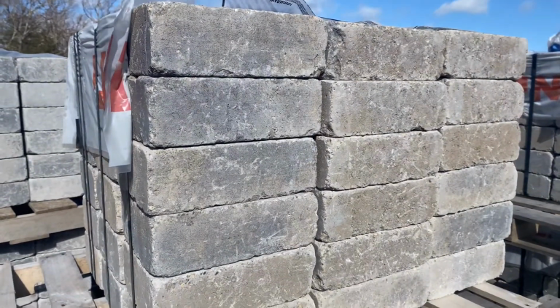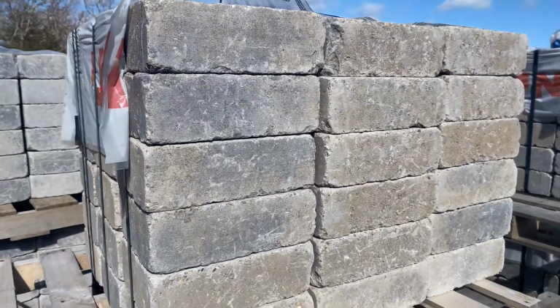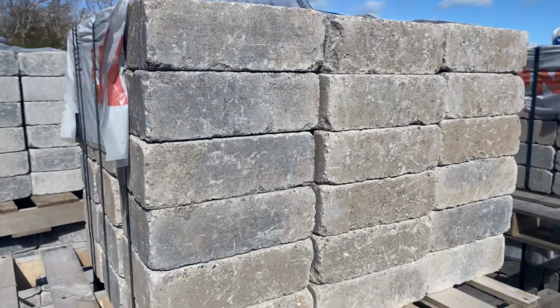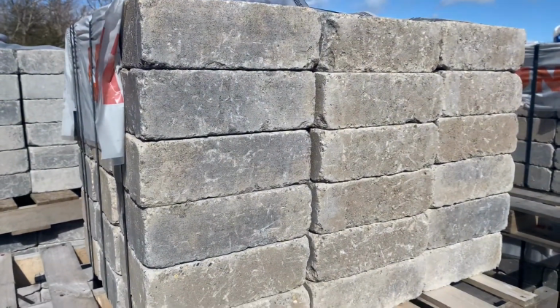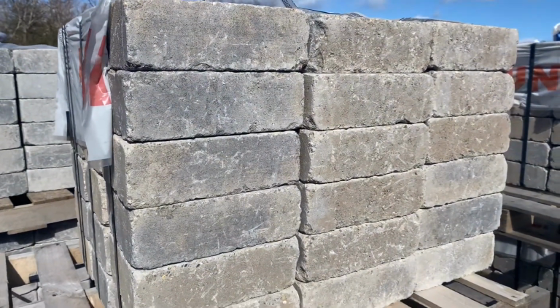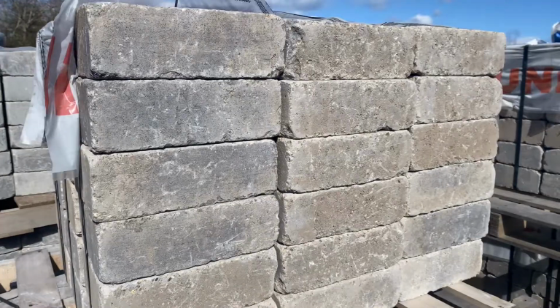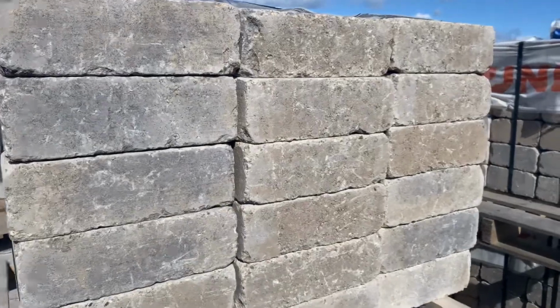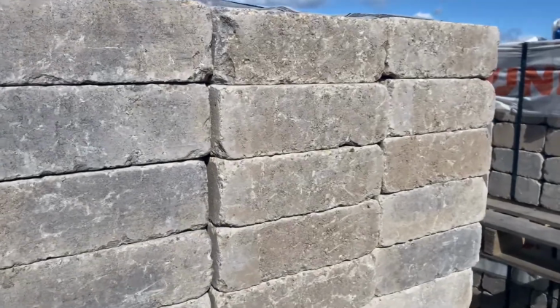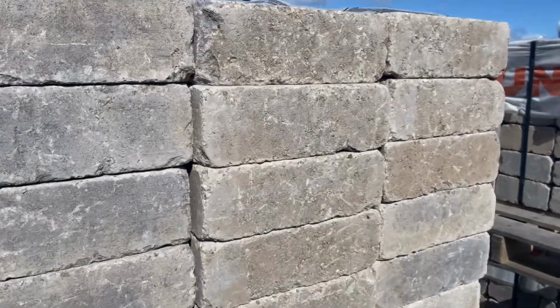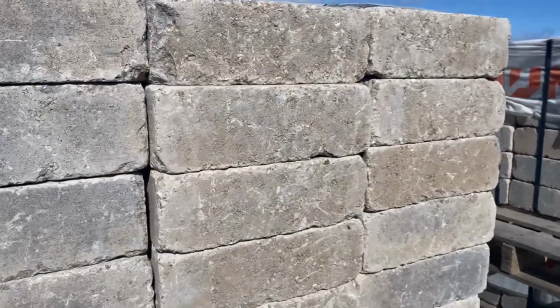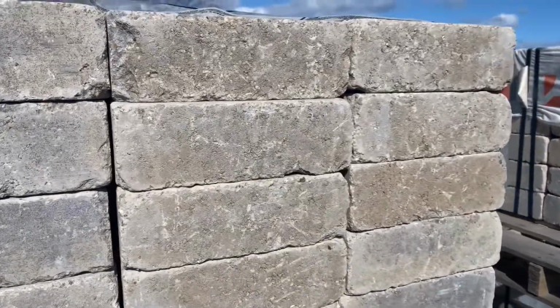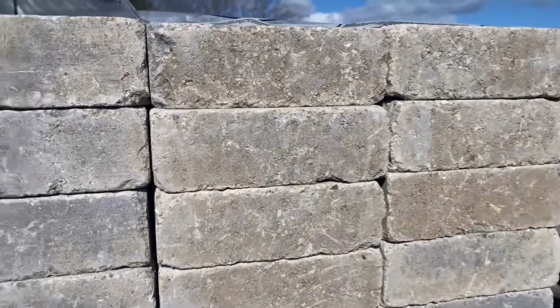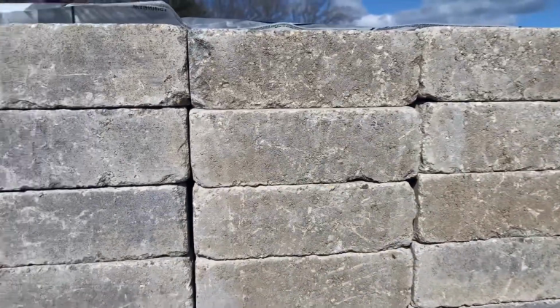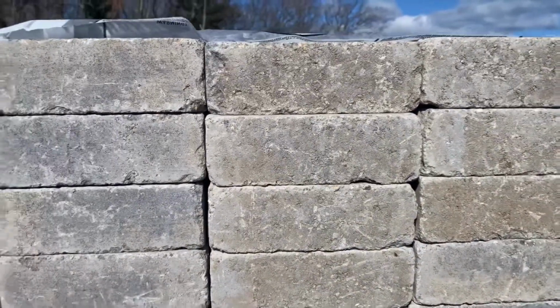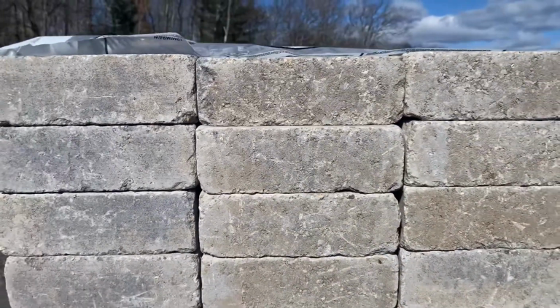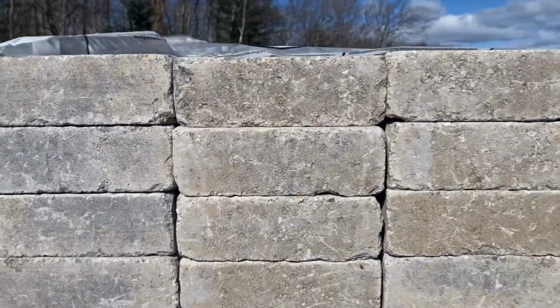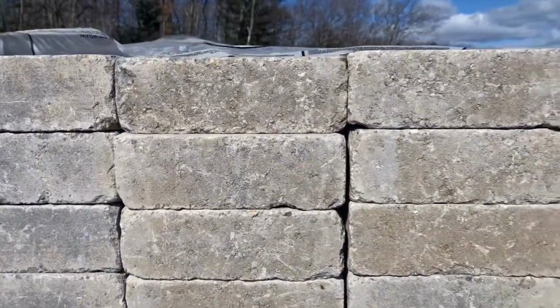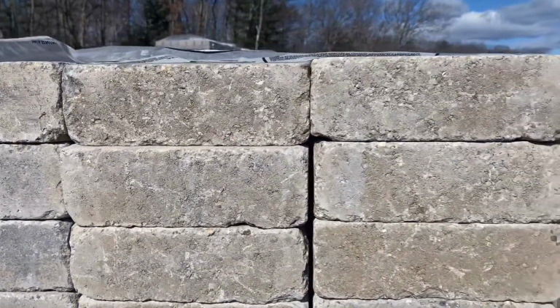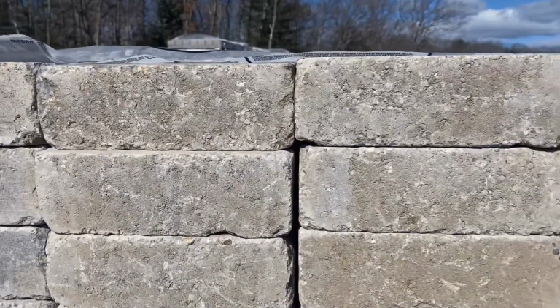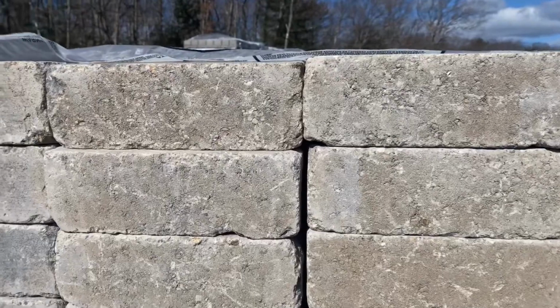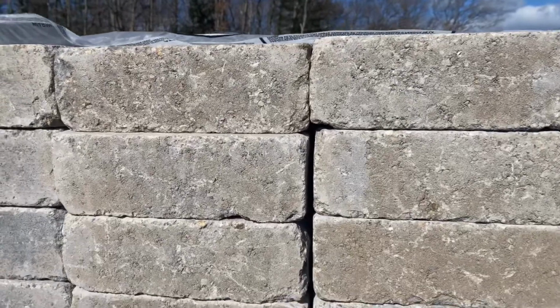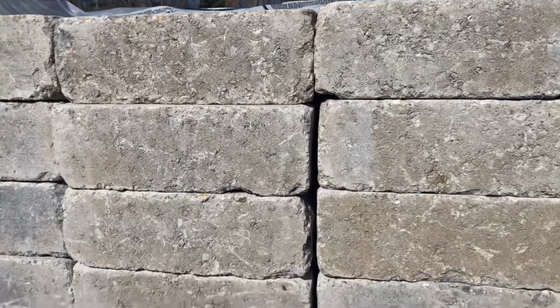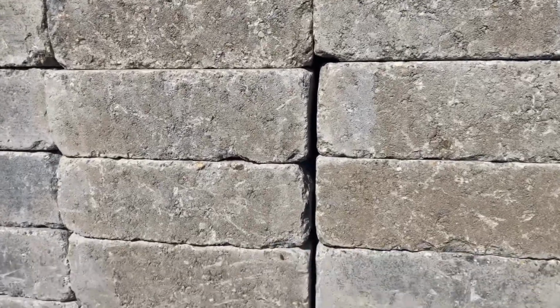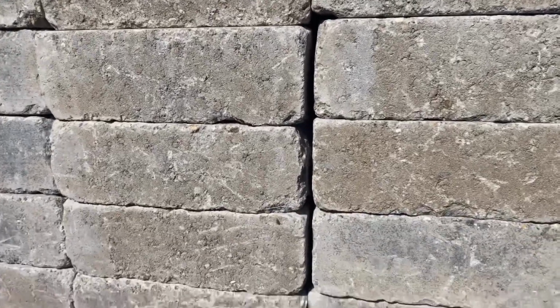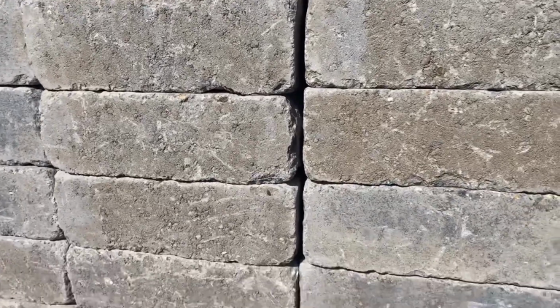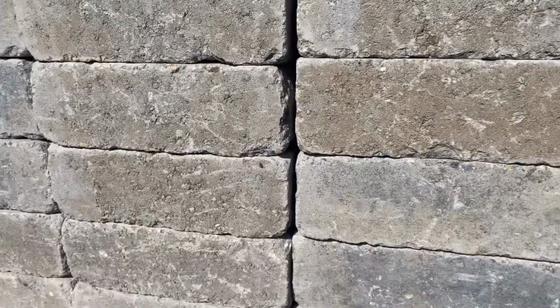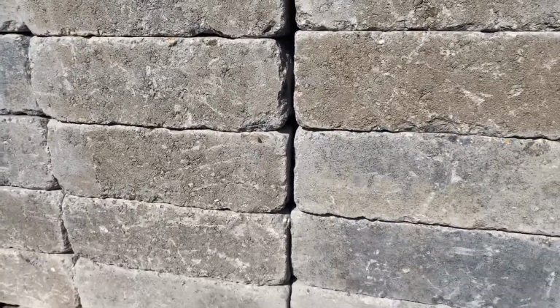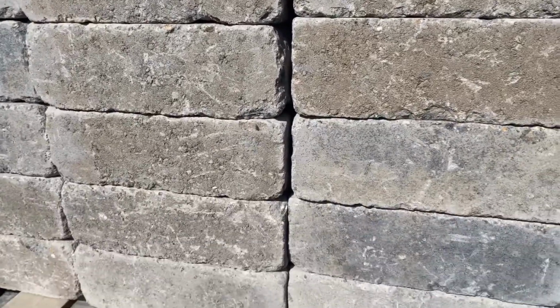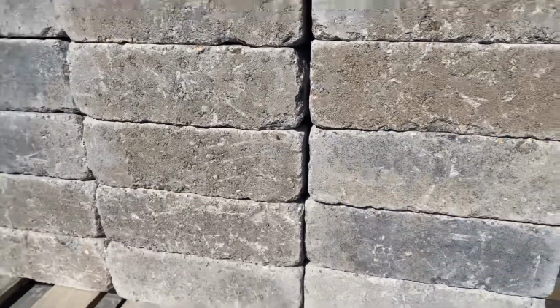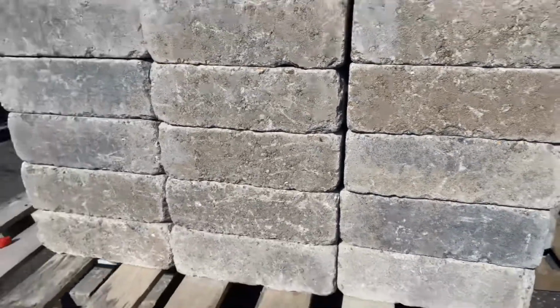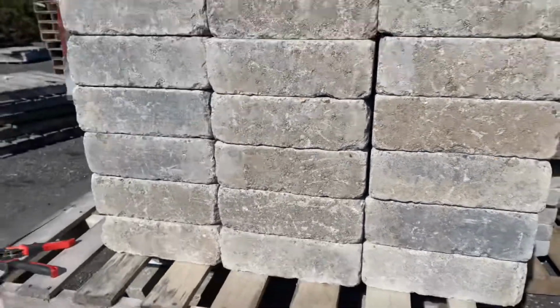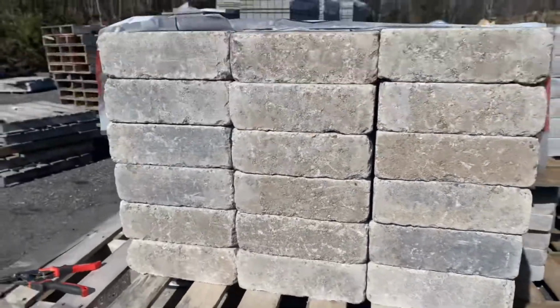These concrete products are thrown into a tumbler where they're tumbled around, and you get this characteristic that you're looking at right now — not crisp, clean lines. It's beat up just a little bit.